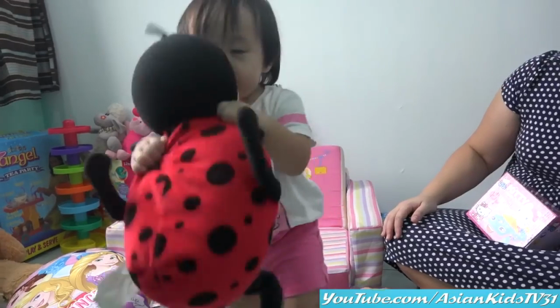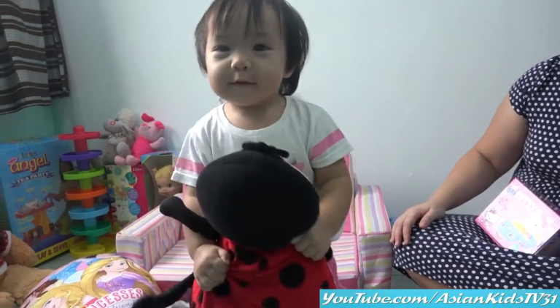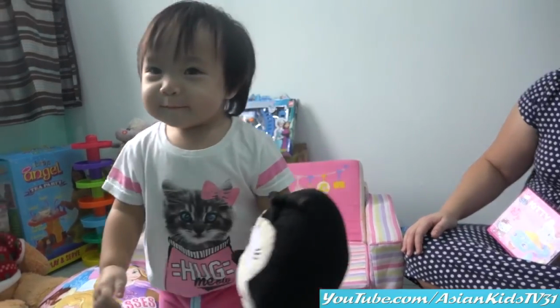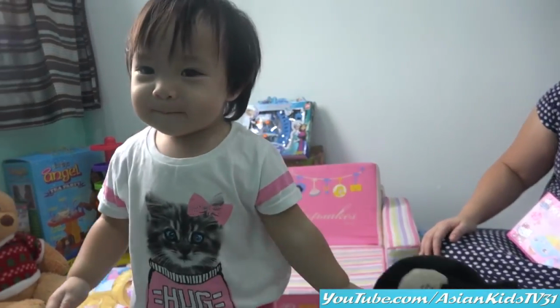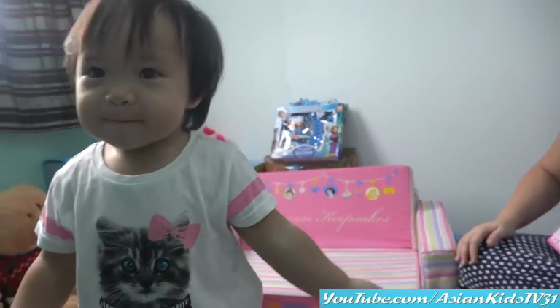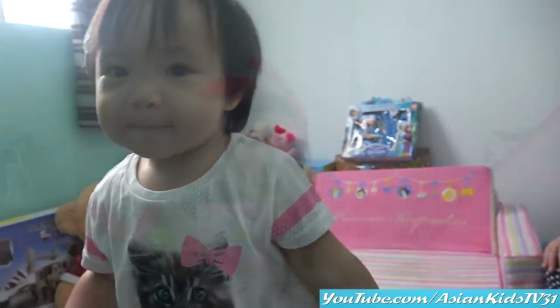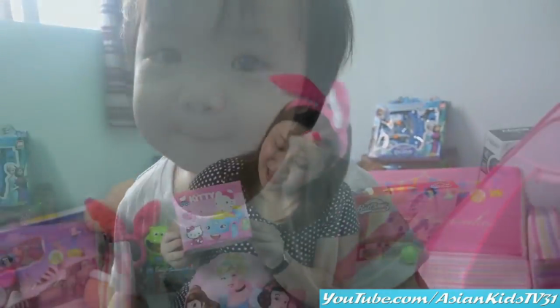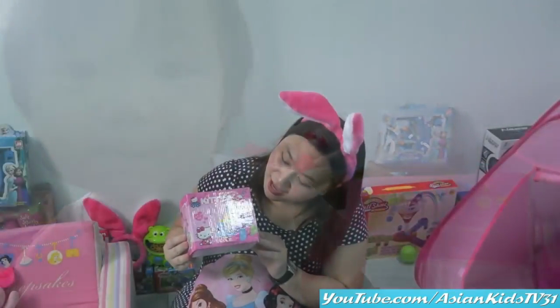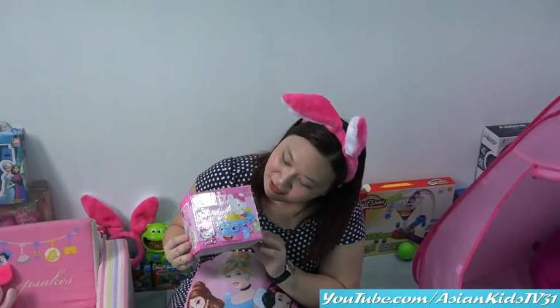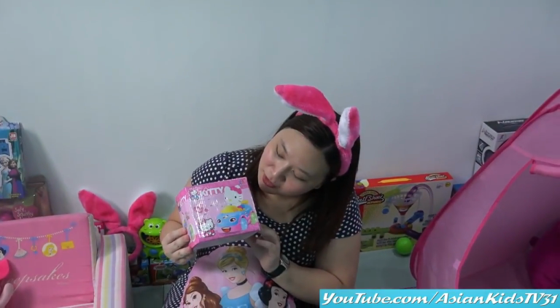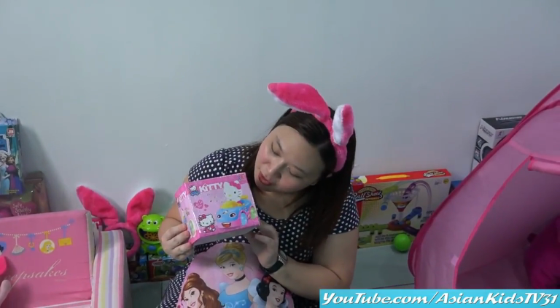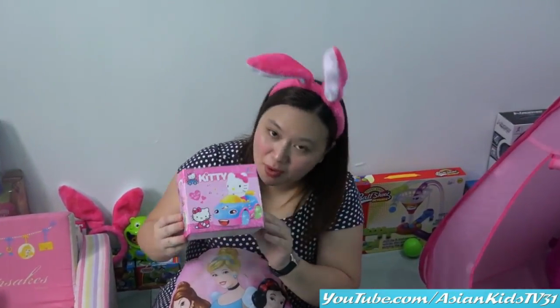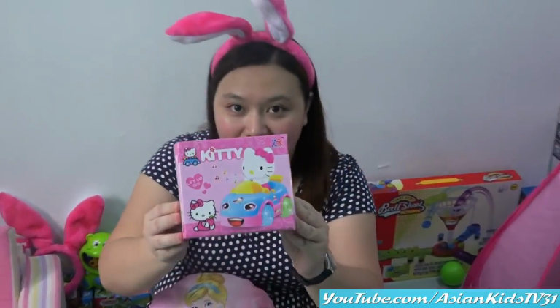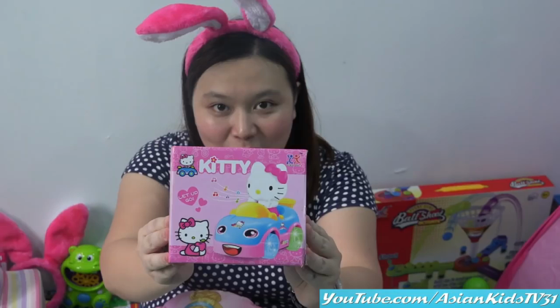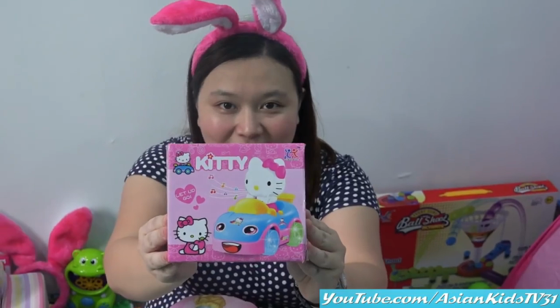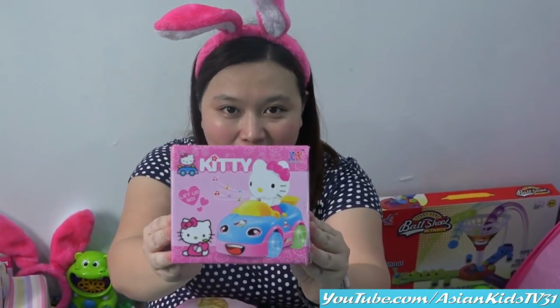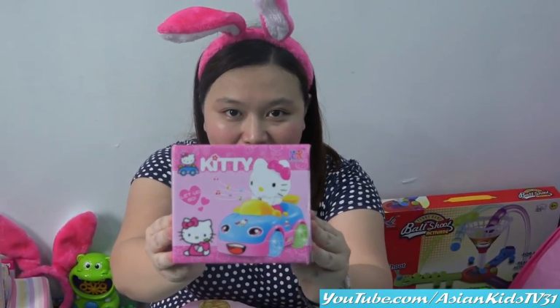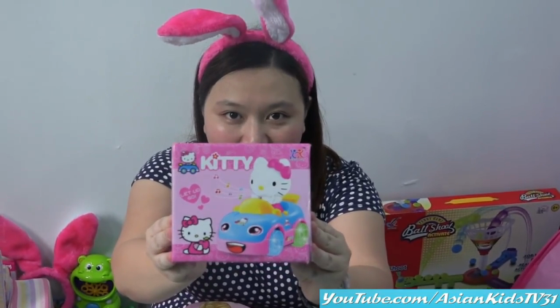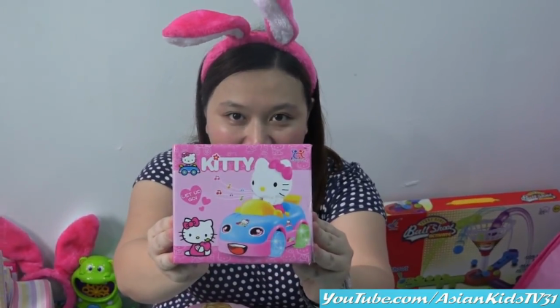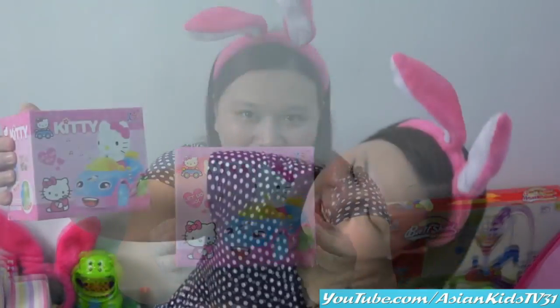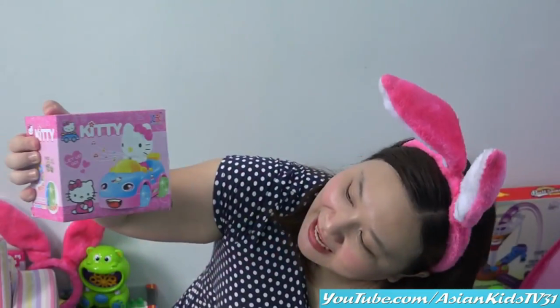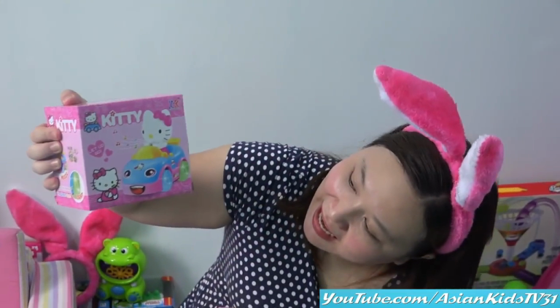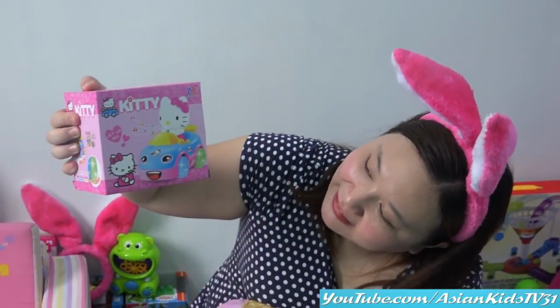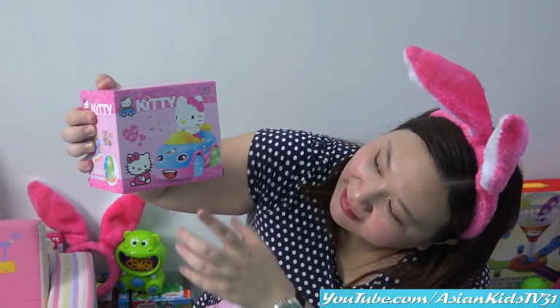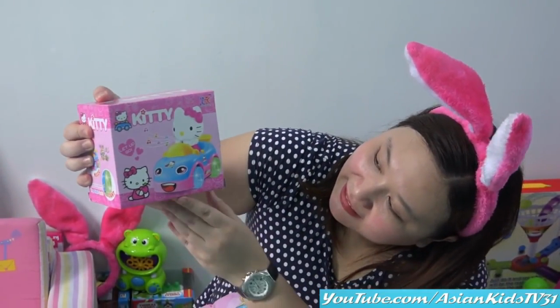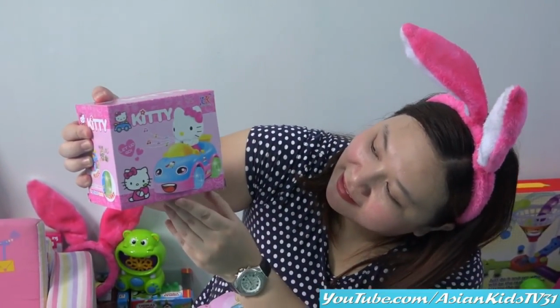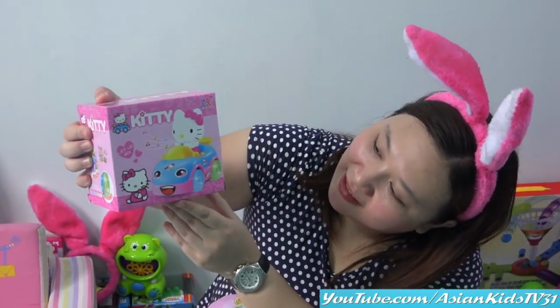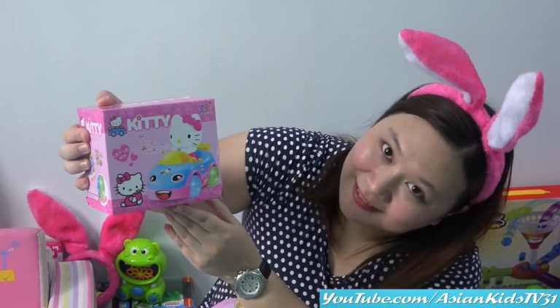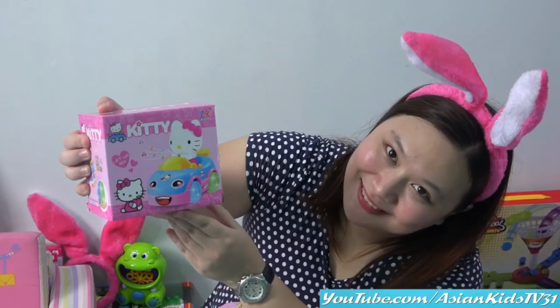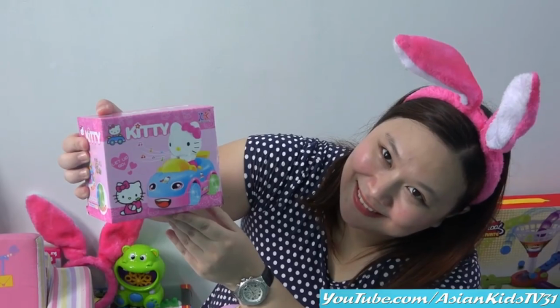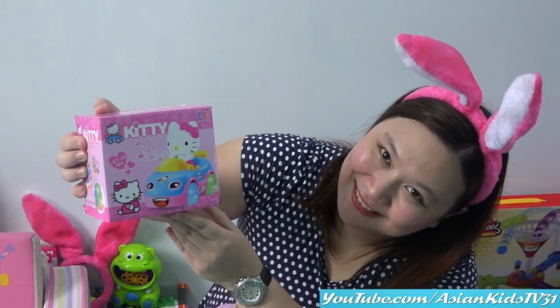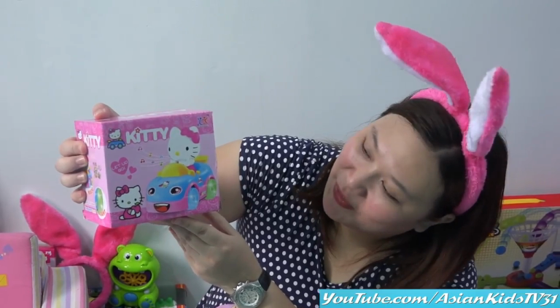Ladybug! So today we're gonna play with this — Hello Kitty bump and go car! Look at that! Smiling bumper! Cute!